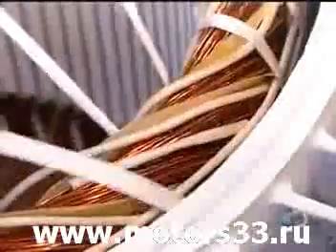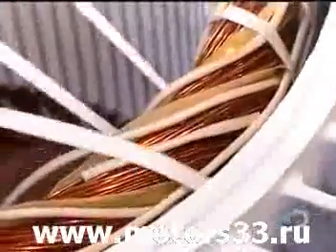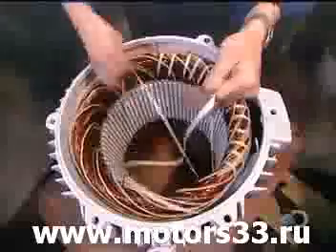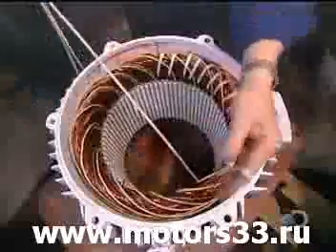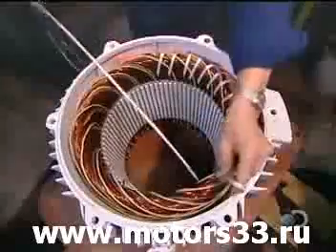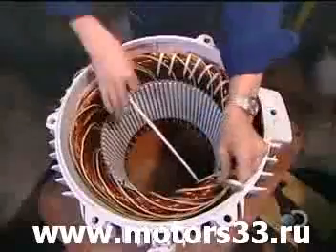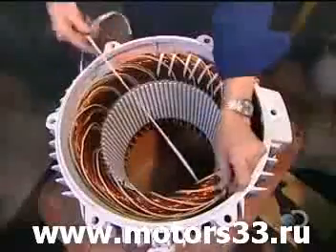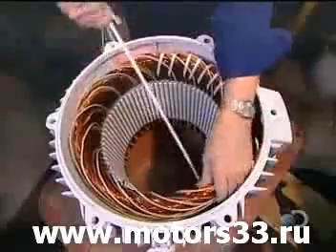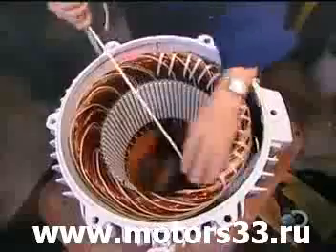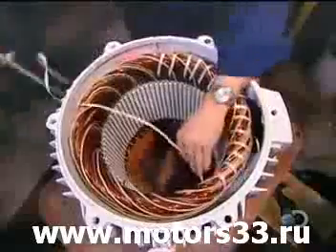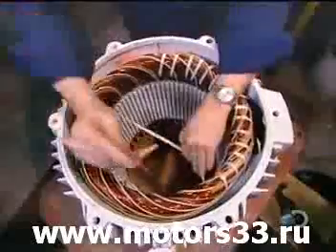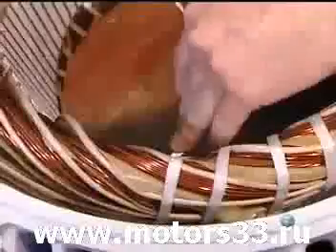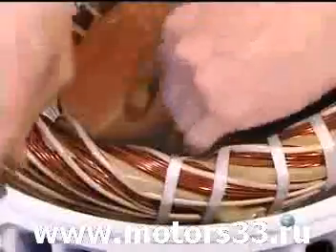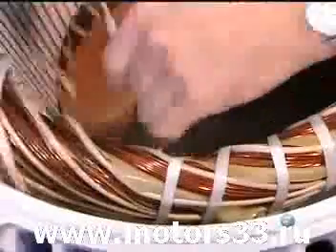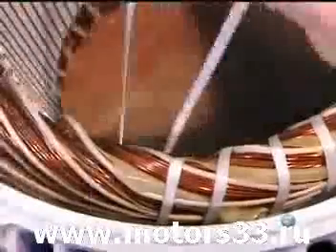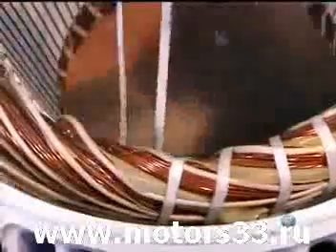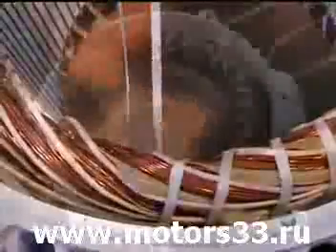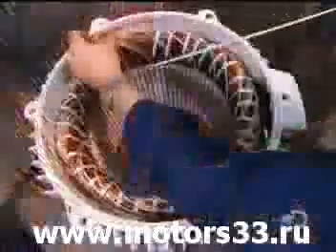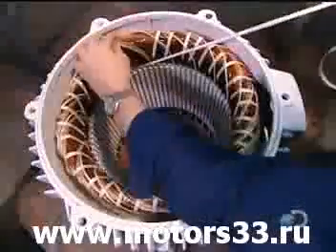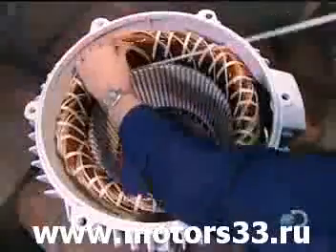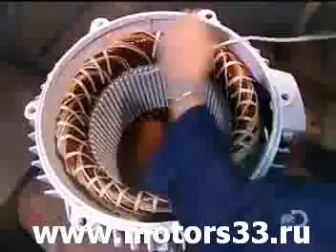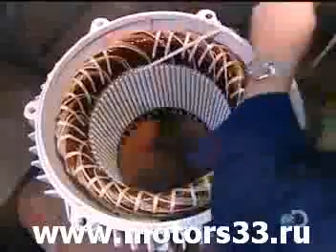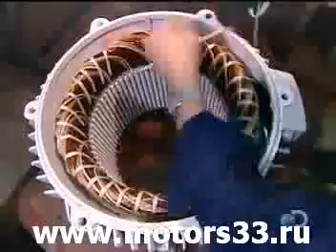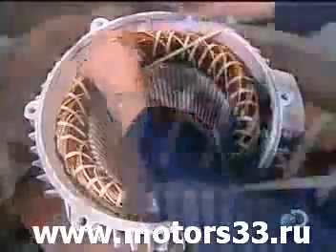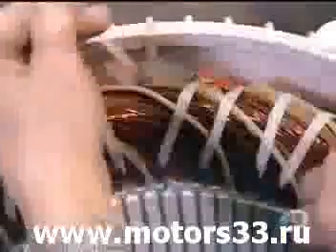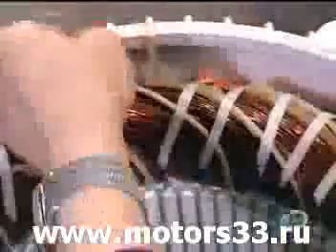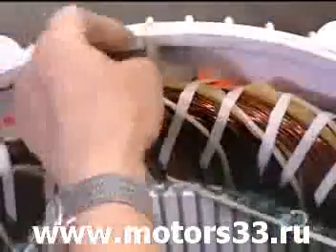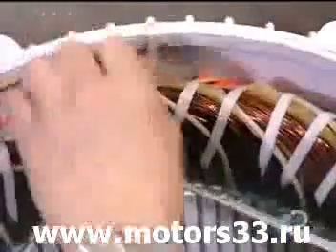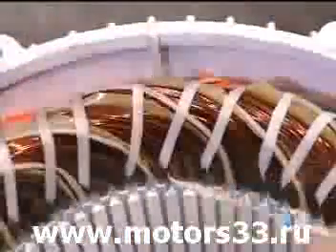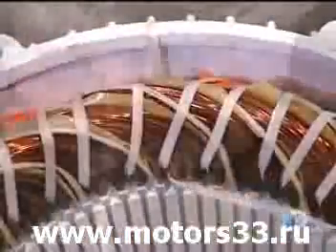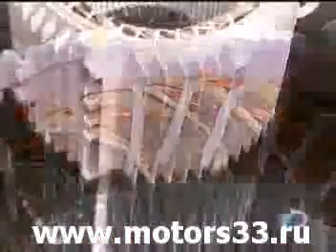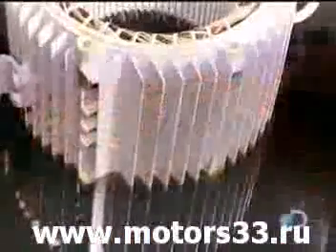Using a cord made of heat and chemical-resistant polyester, they bind the coils tightly to ensure they won't move when the motor spins. This unit of bound coils is known as the stator coil.